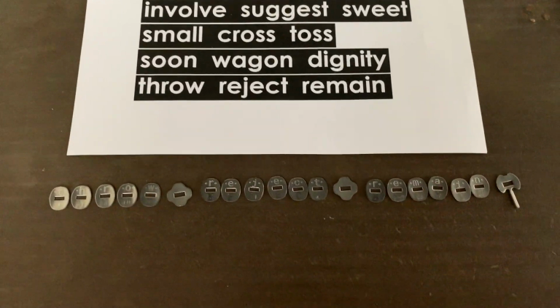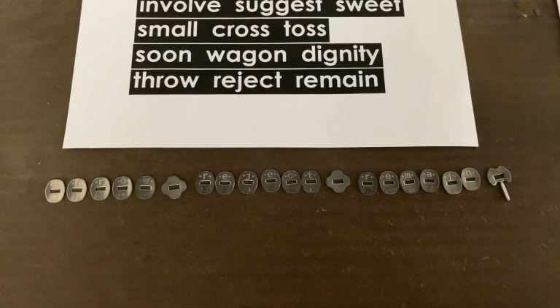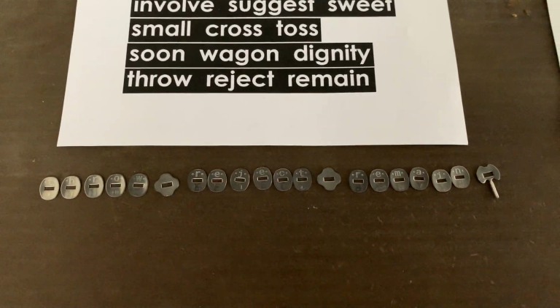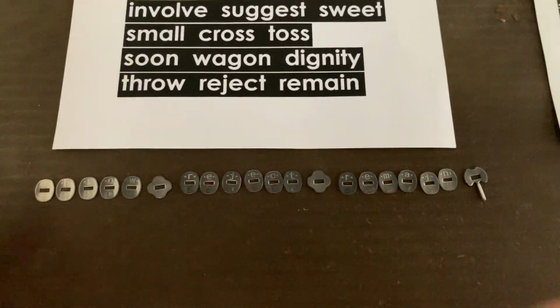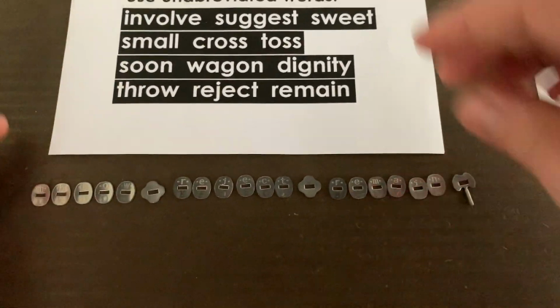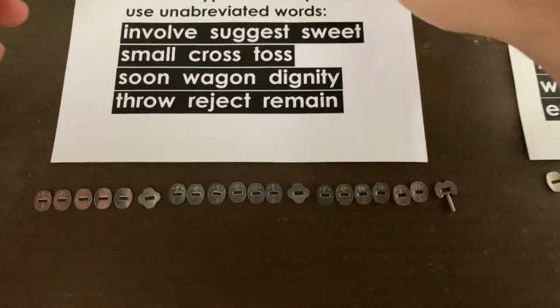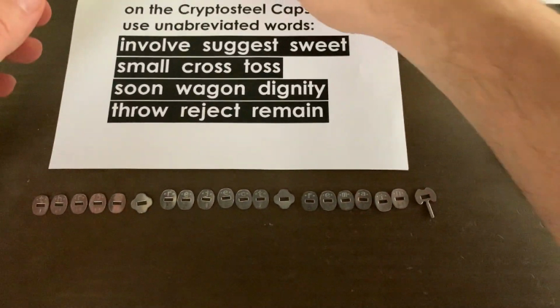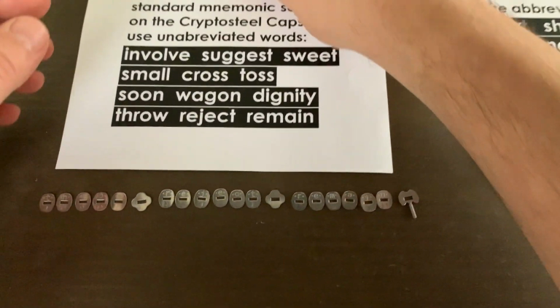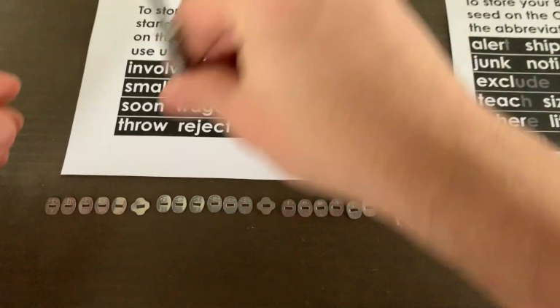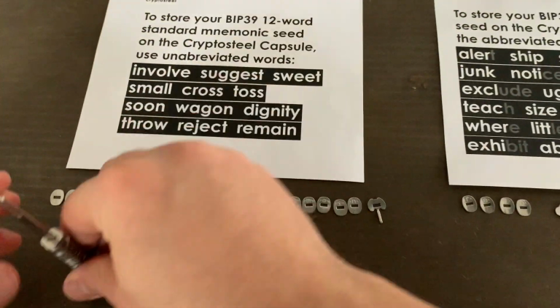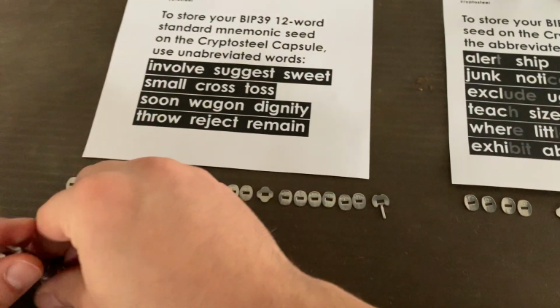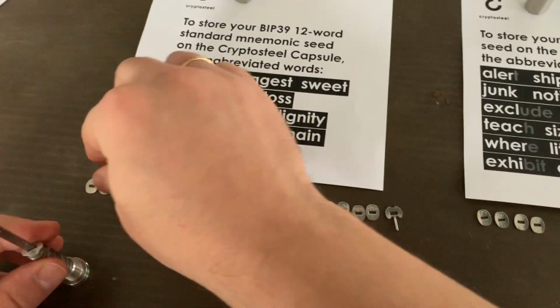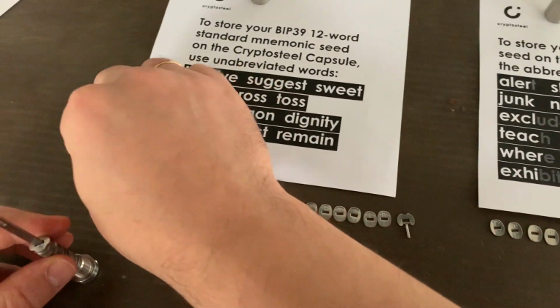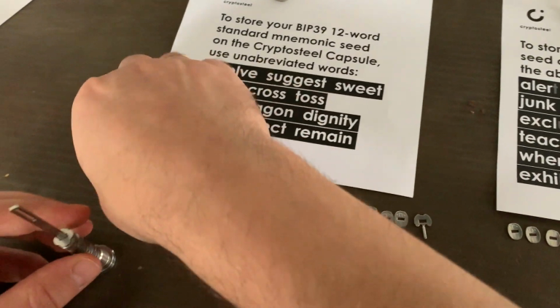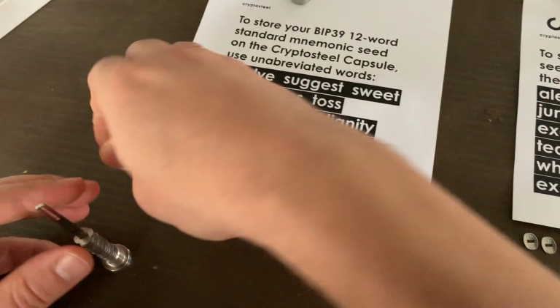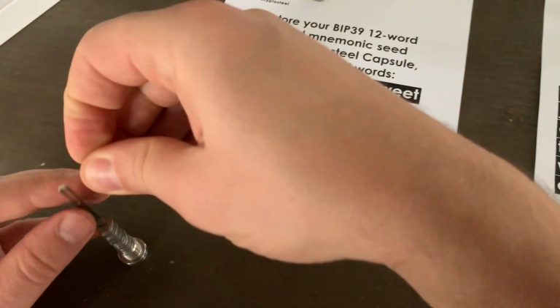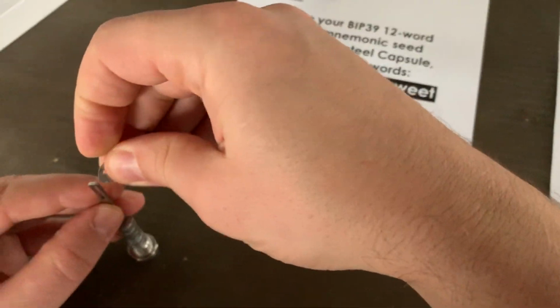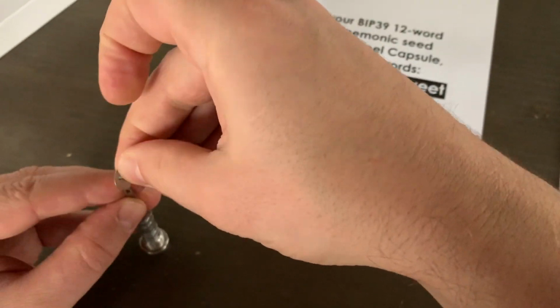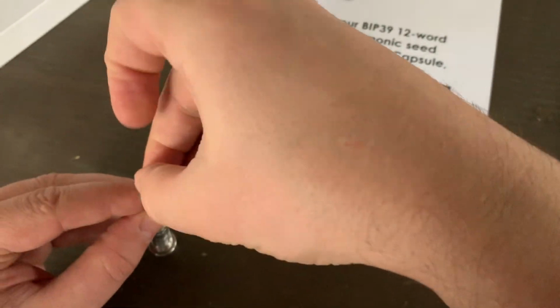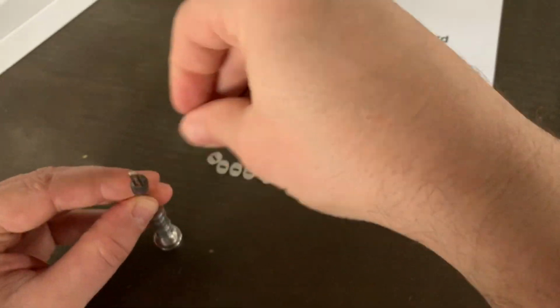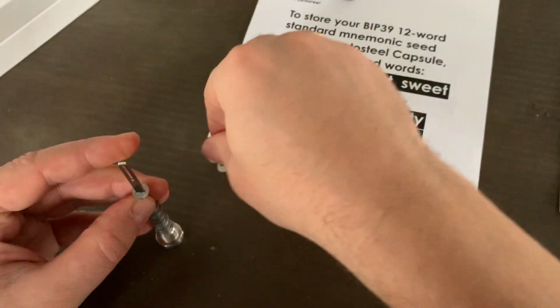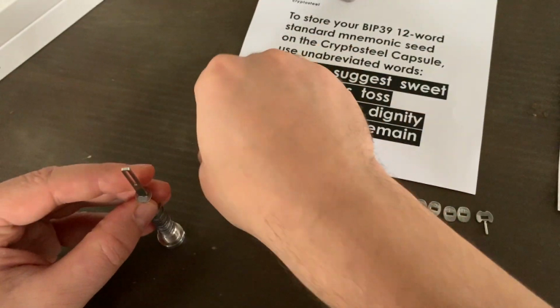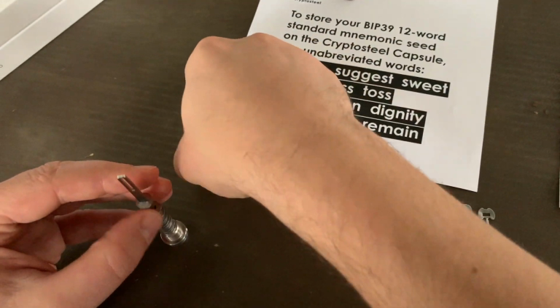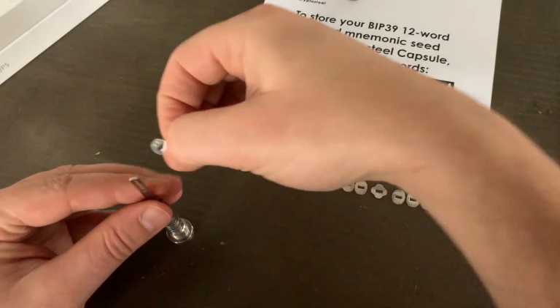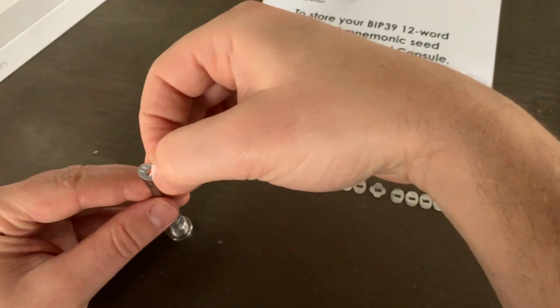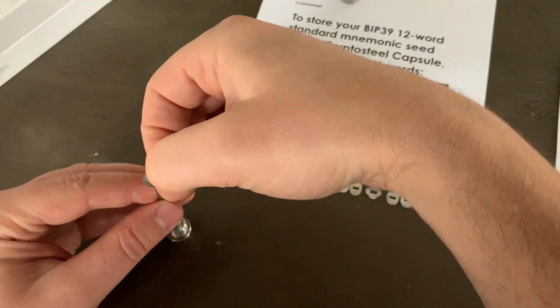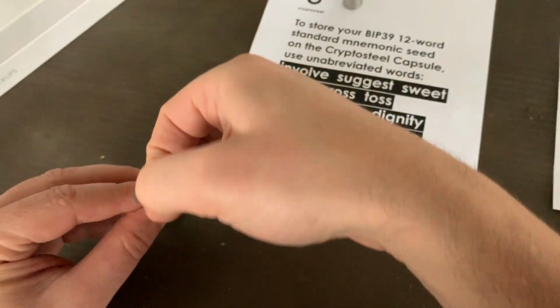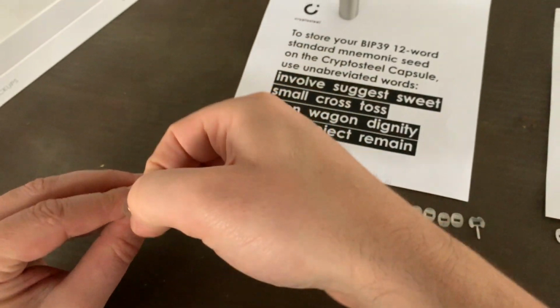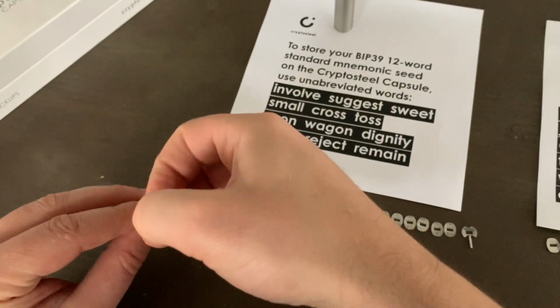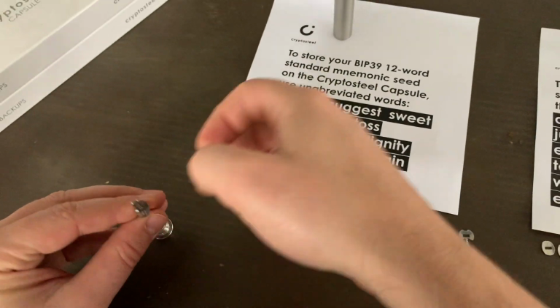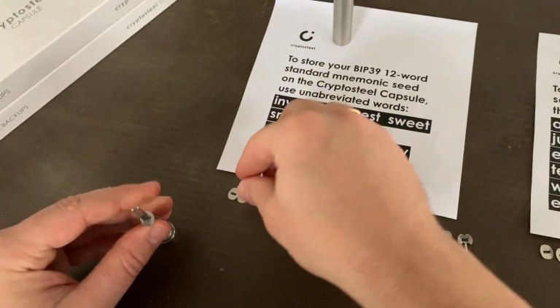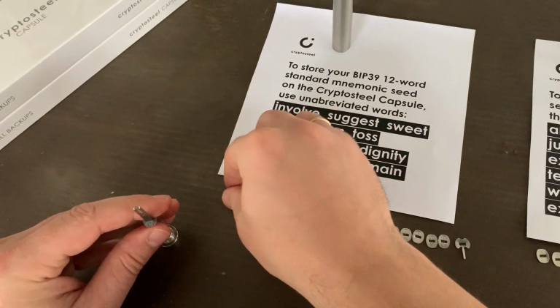First, arrange the tiles in order on a flat surface, including the separators. Then thread the tiles on the core of the capsule, one character at a time.